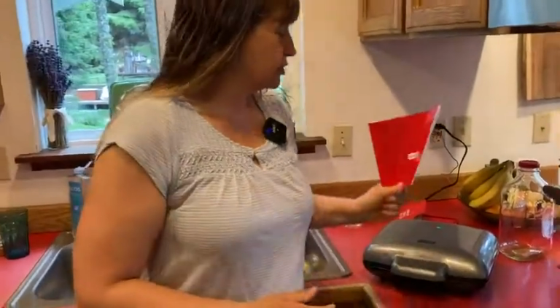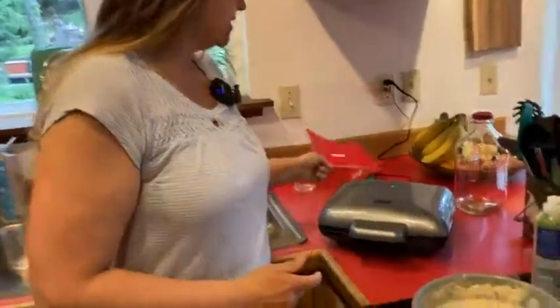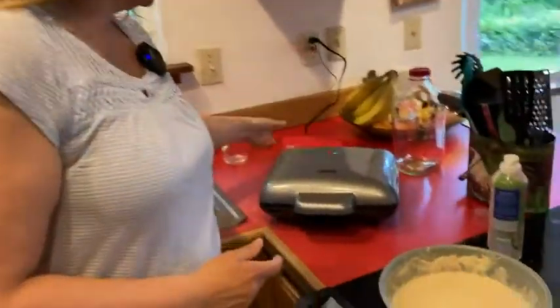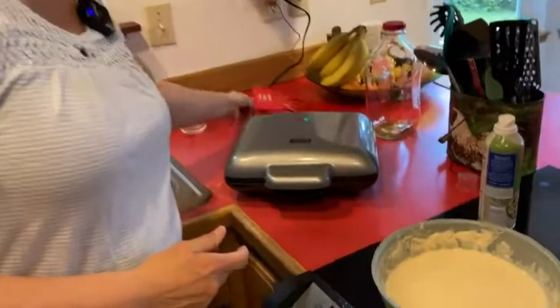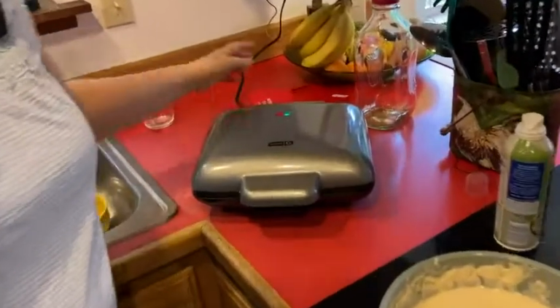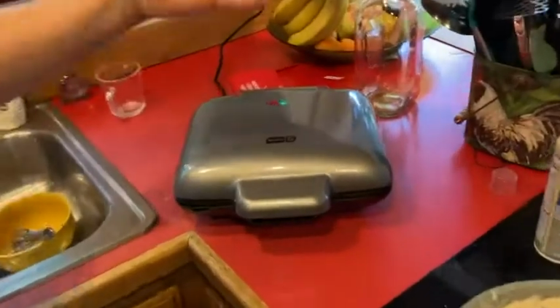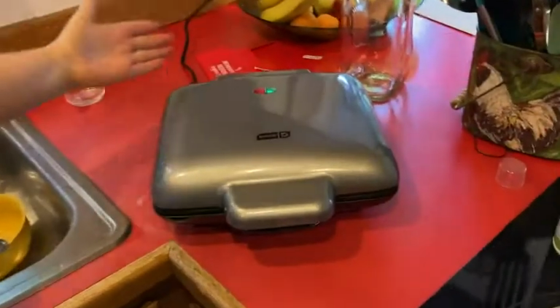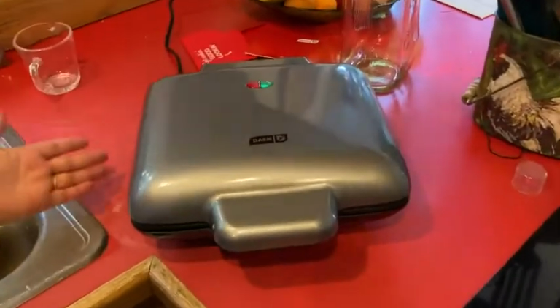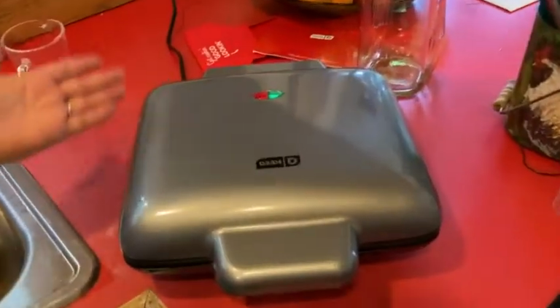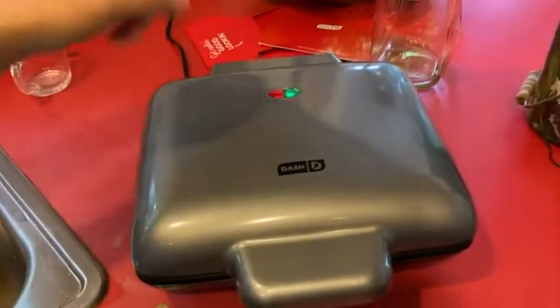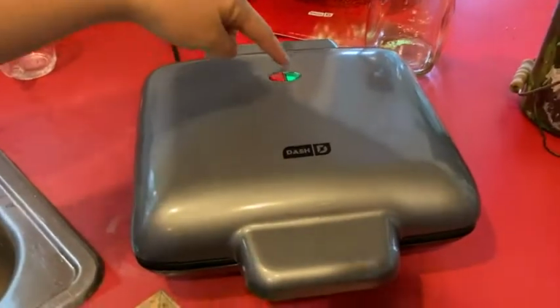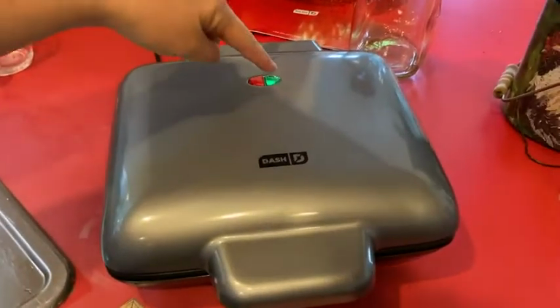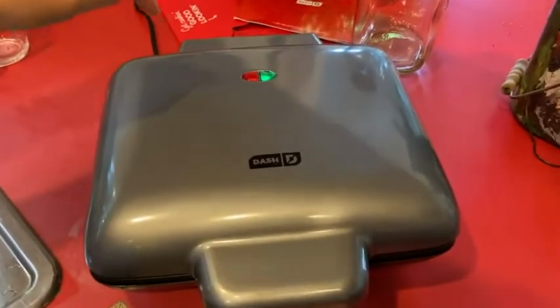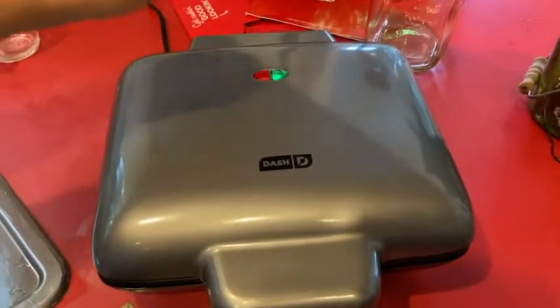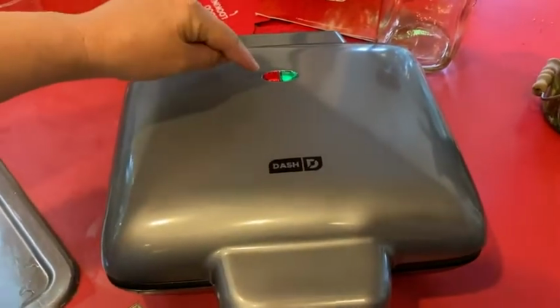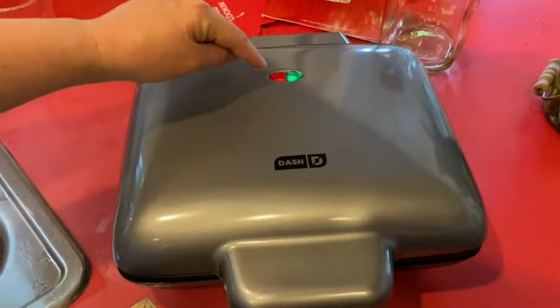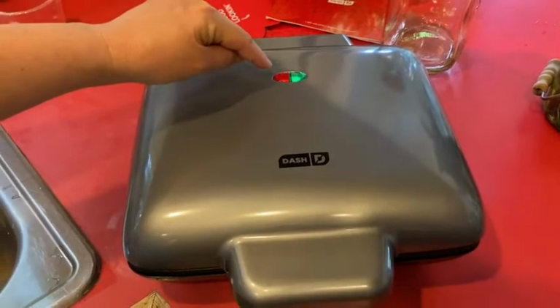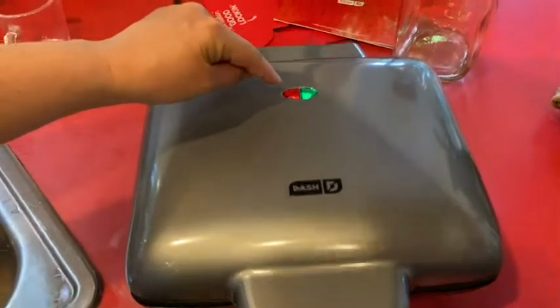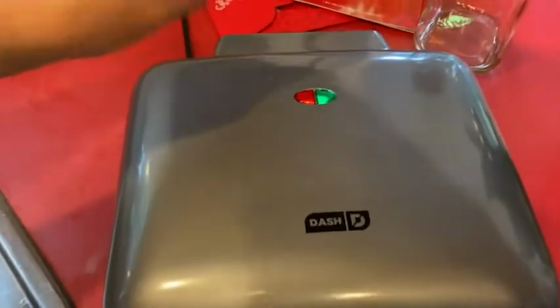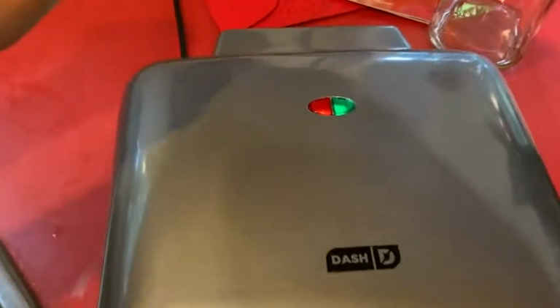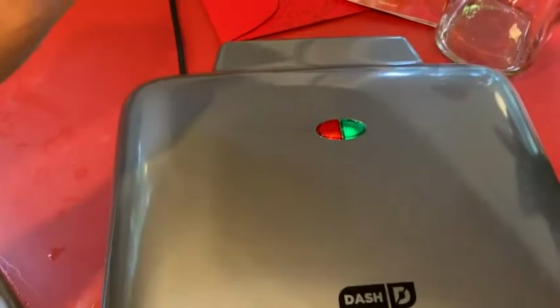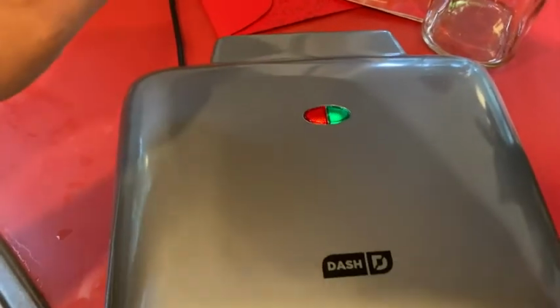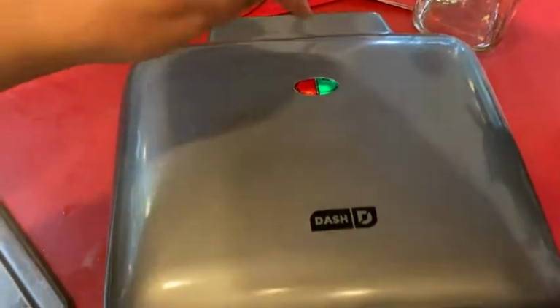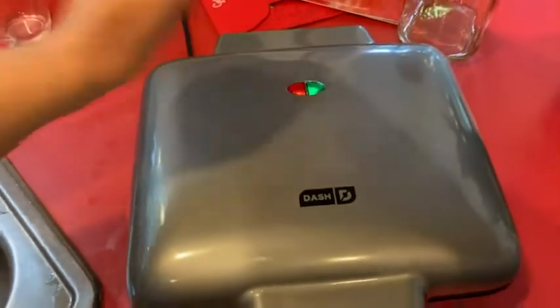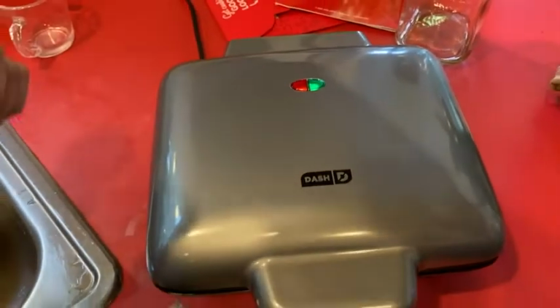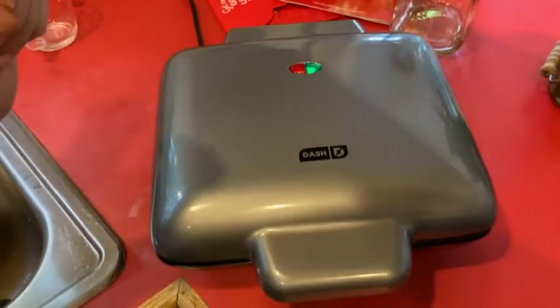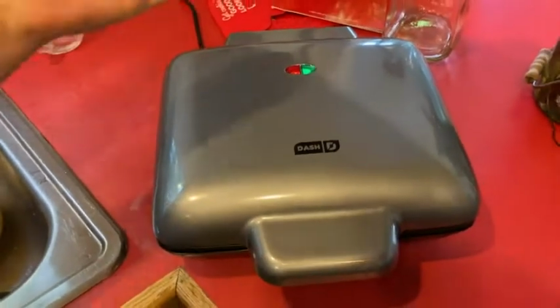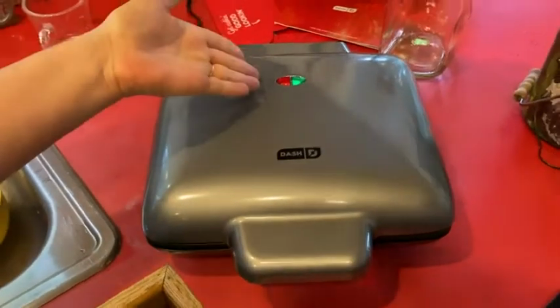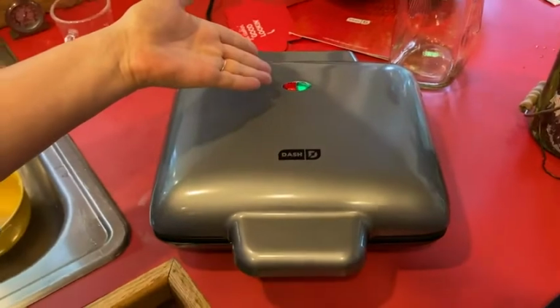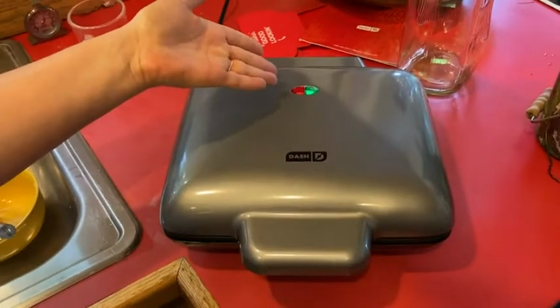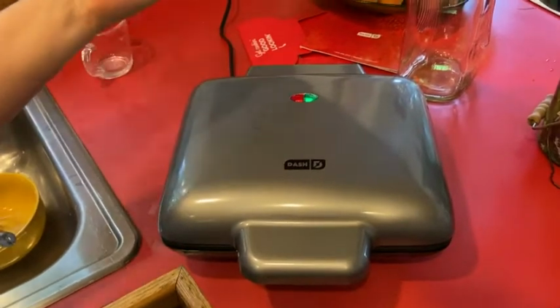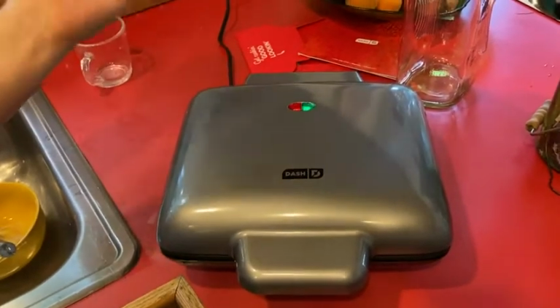Let's take a look at the maker. Notice the two lights on top: when it's plugged in the red light will be on, and when it's ready to cook the green light is also illuminated. You can see the green light is on, so it's ready to cook.